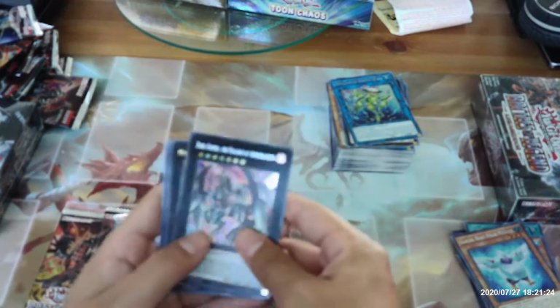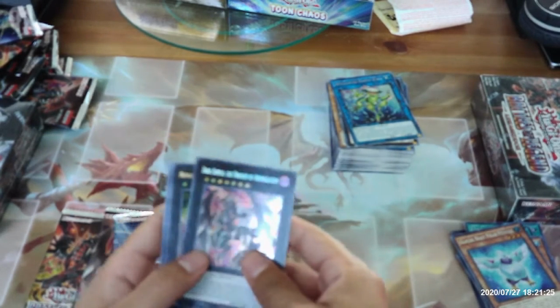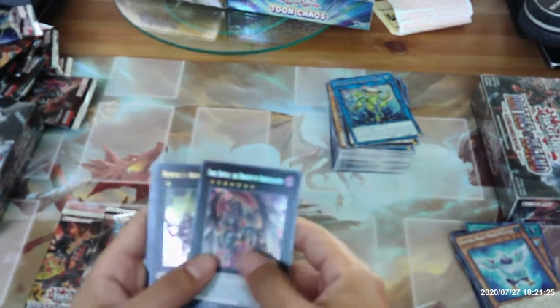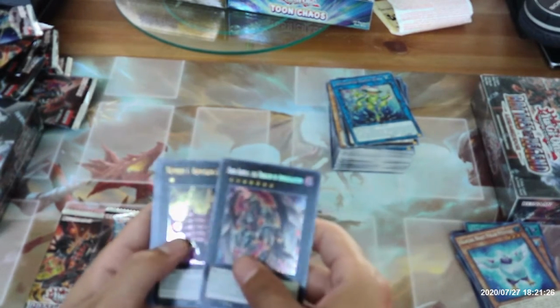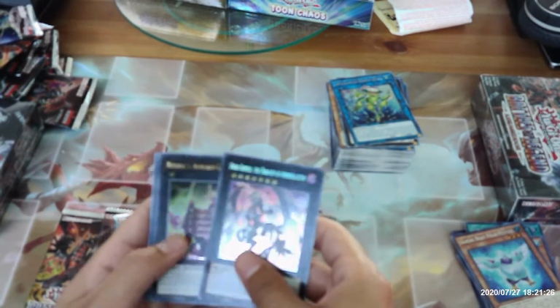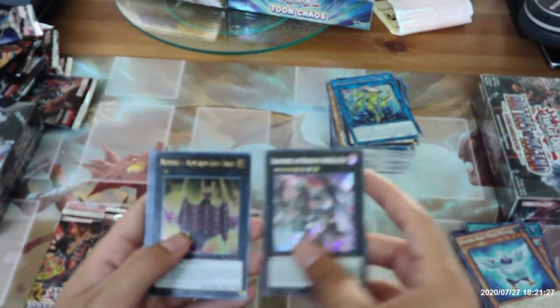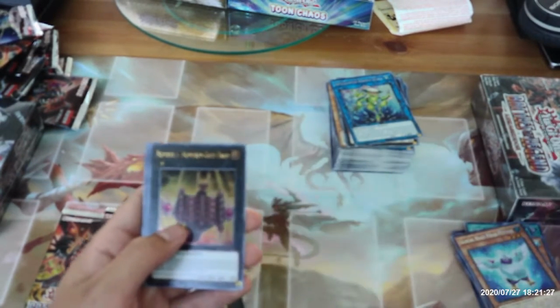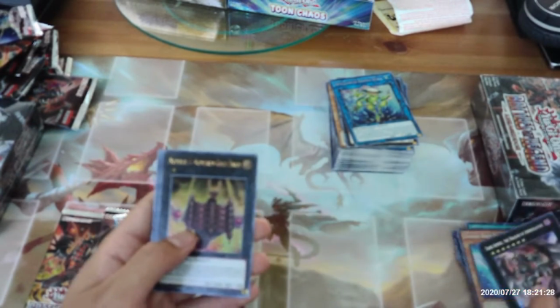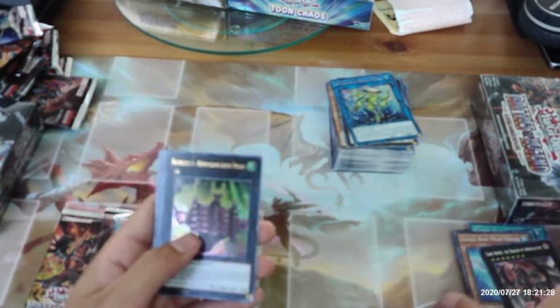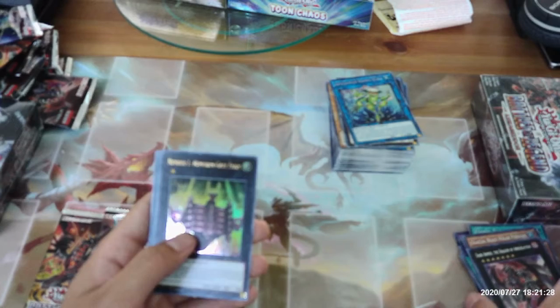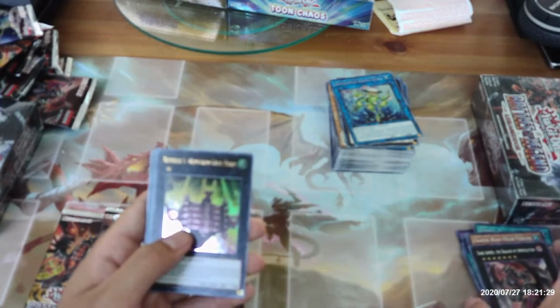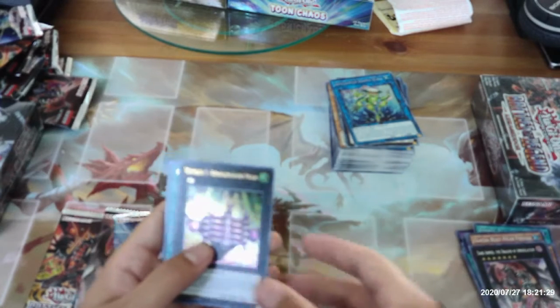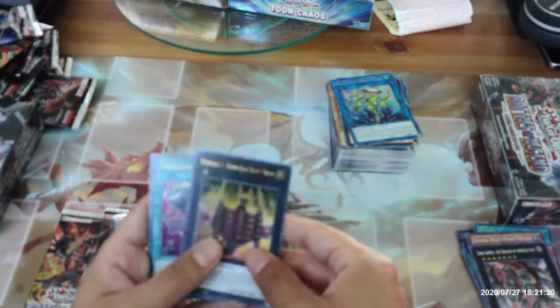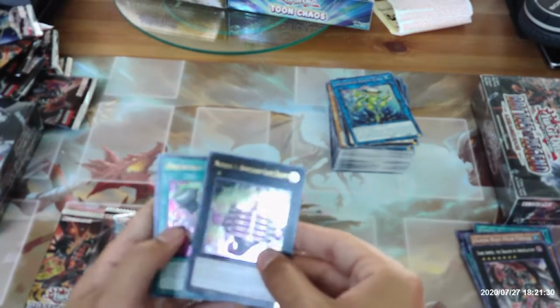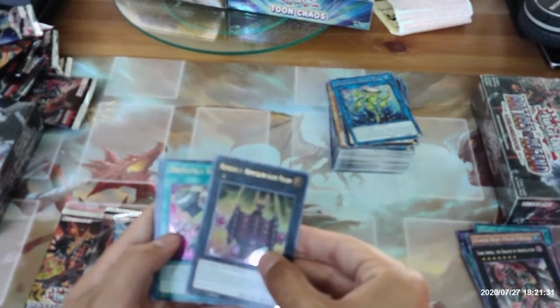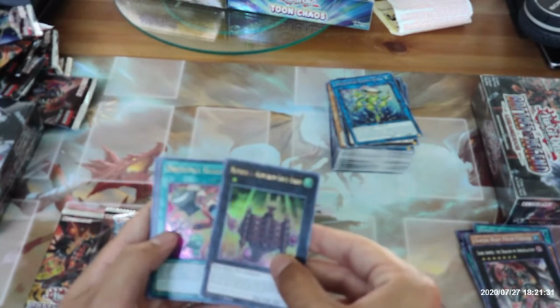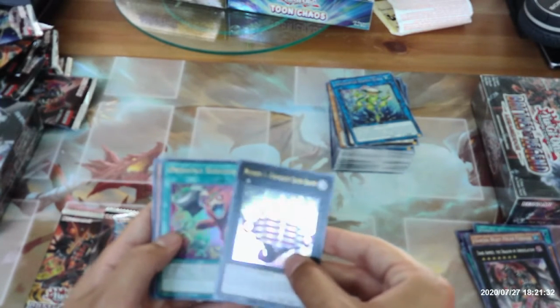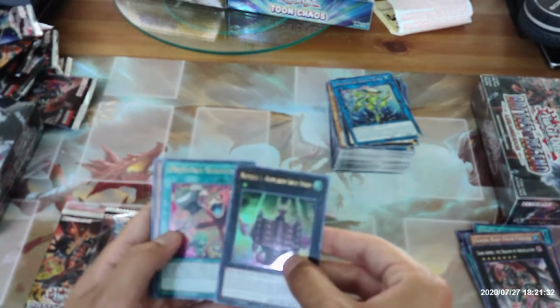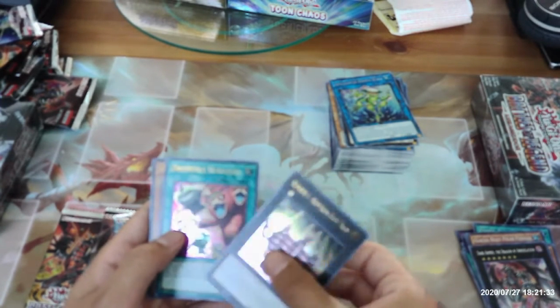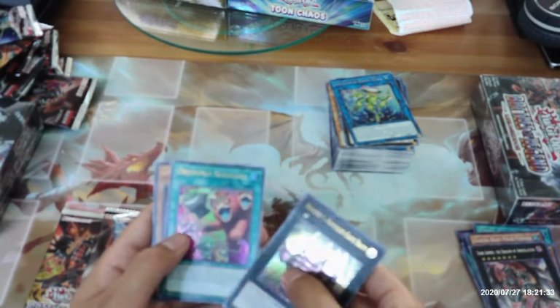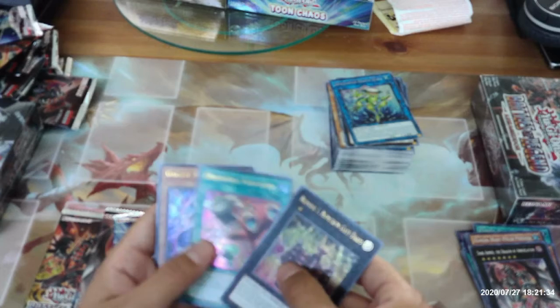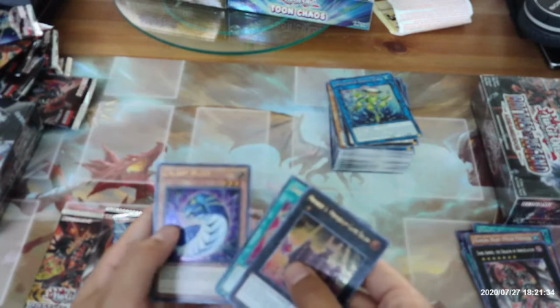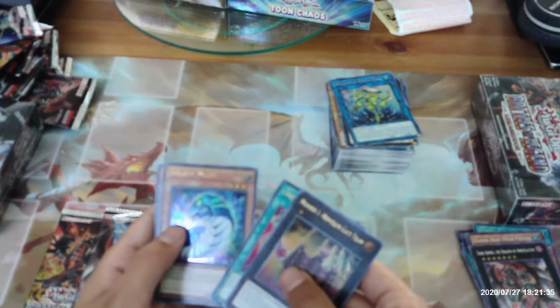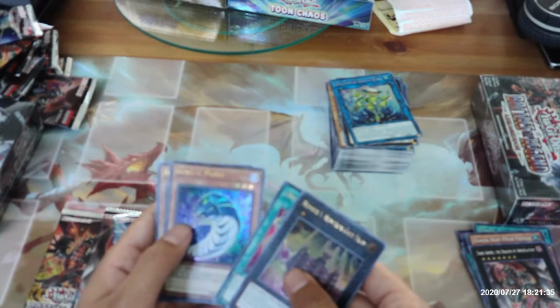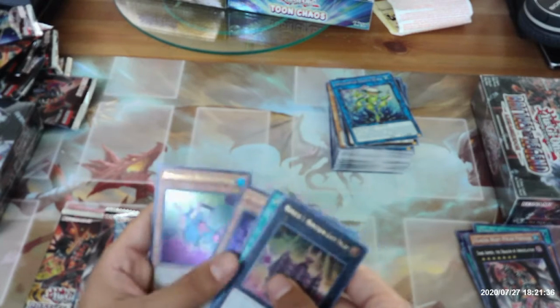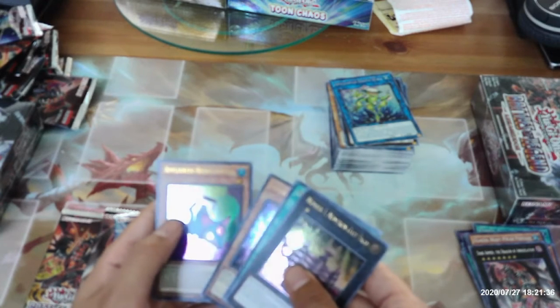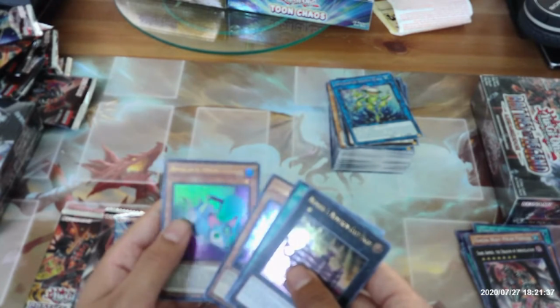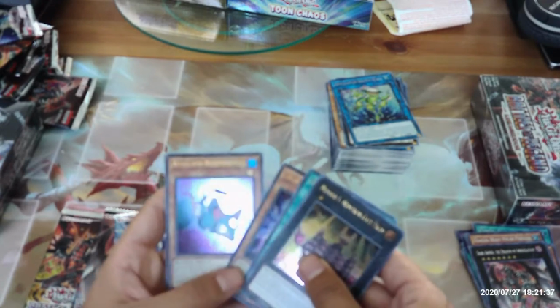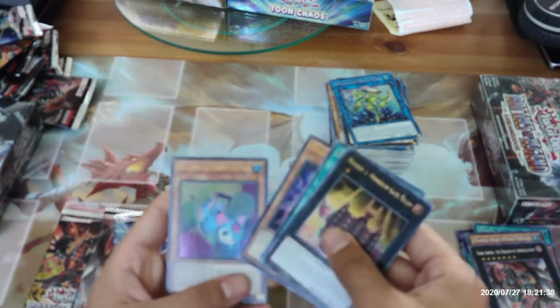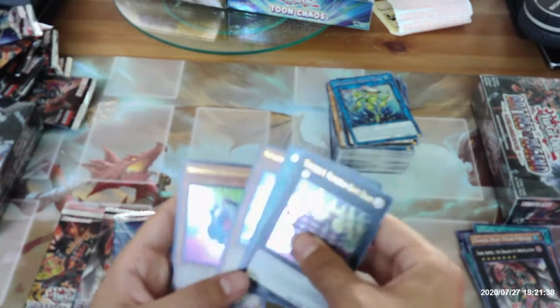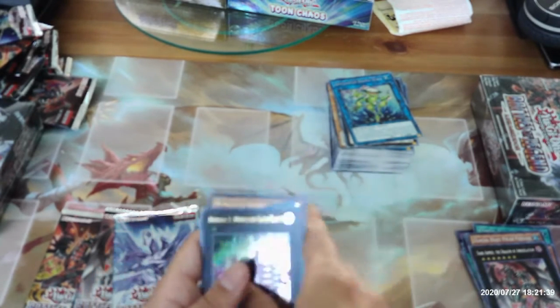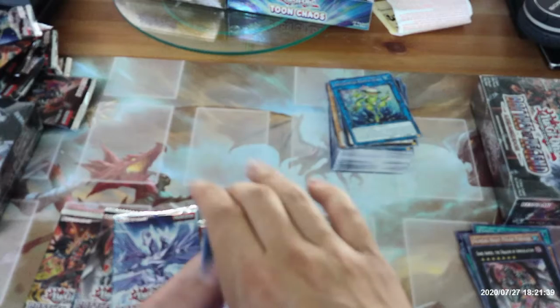Dark Armed the Dragon of Annihilation, Number One Numeron Gate Ekum, Obedient Schooled, Galaxy Worm, and Appliancer Breaker Bunkle.